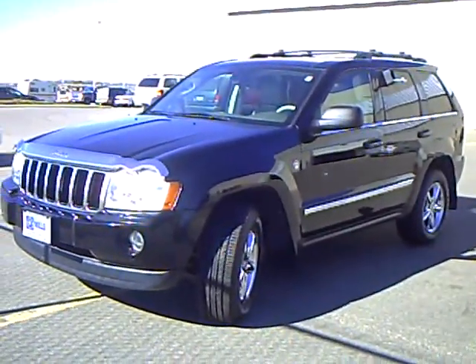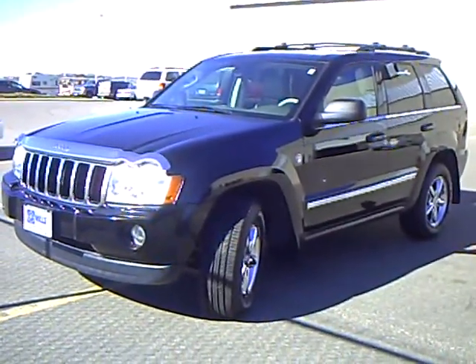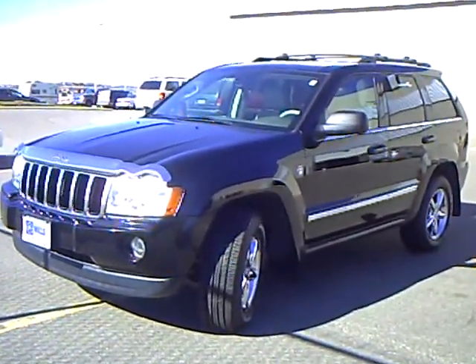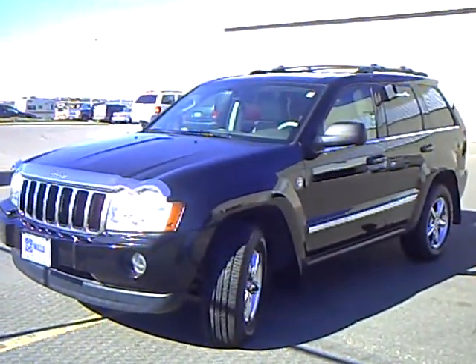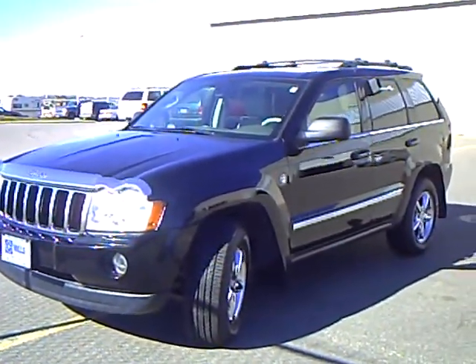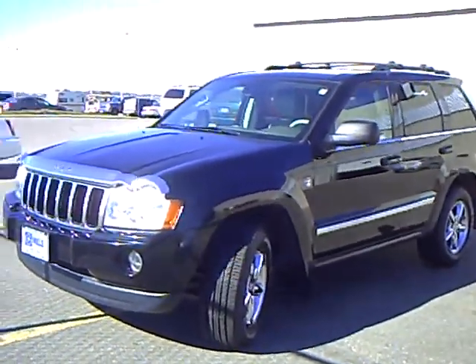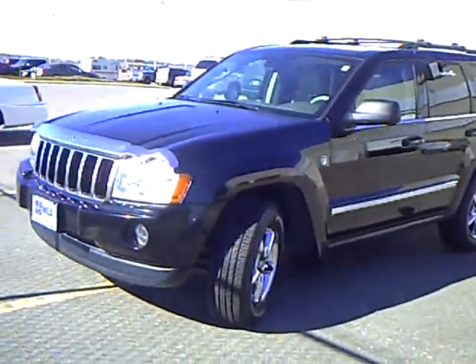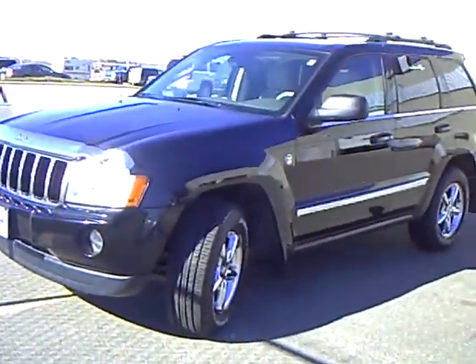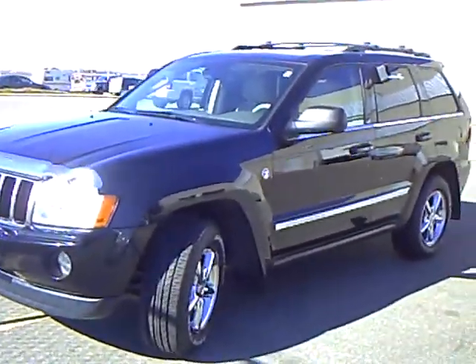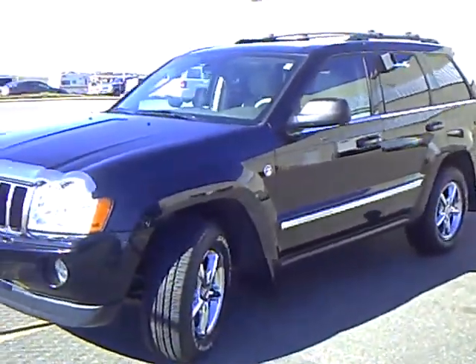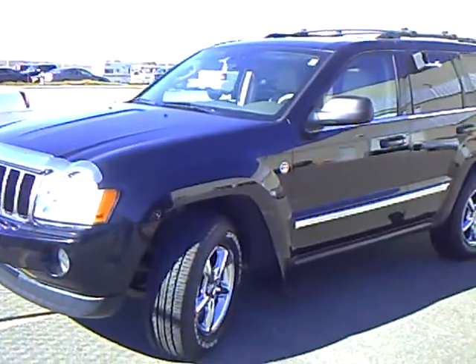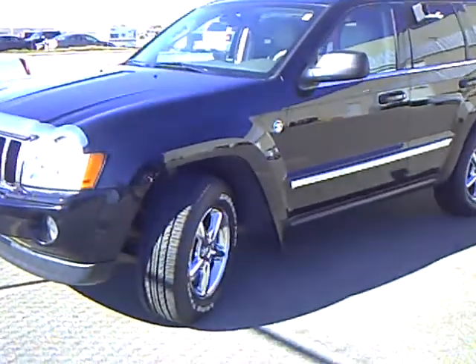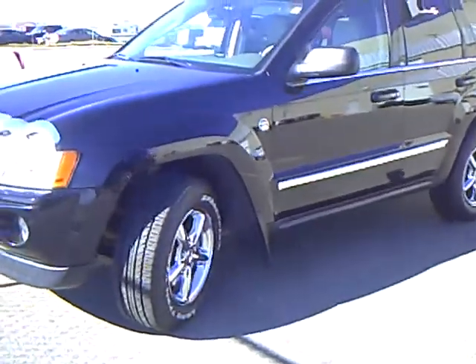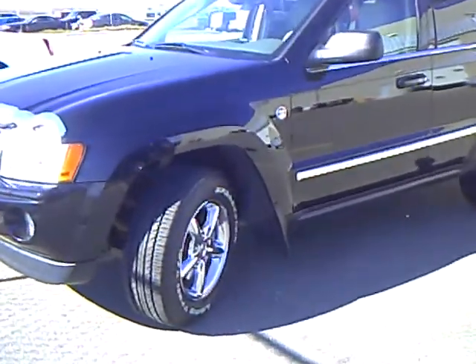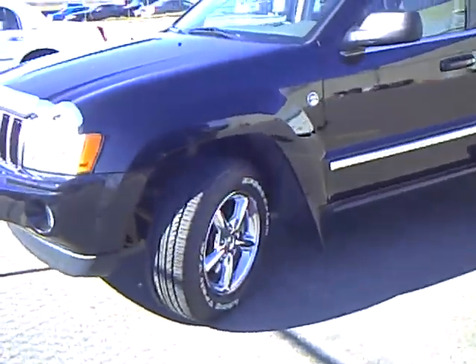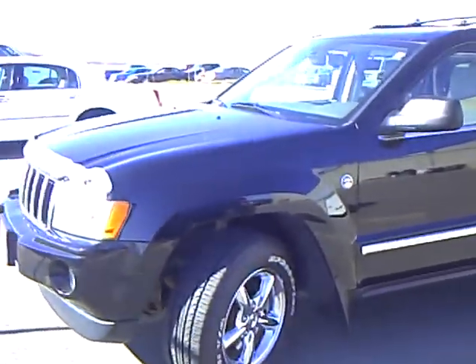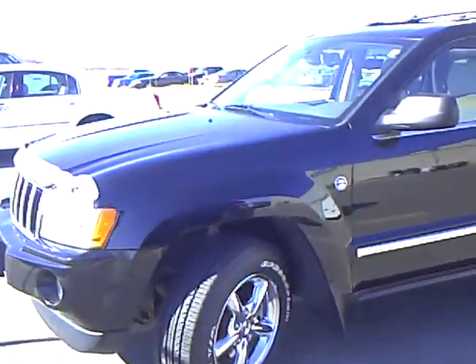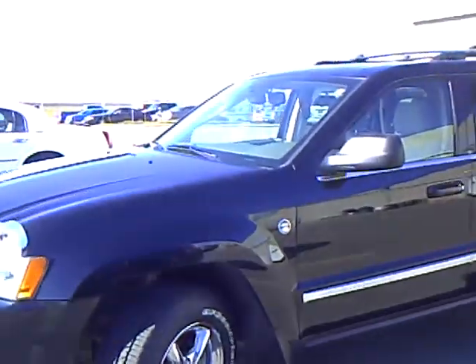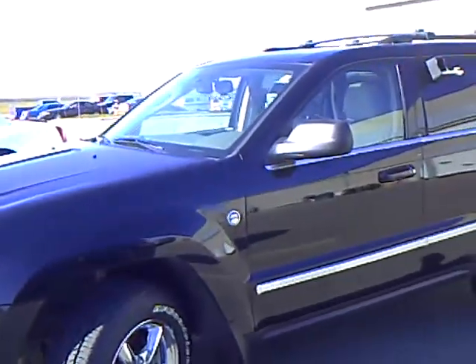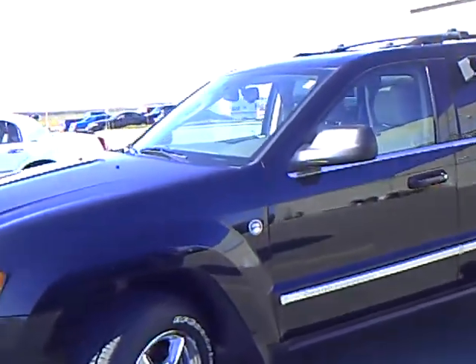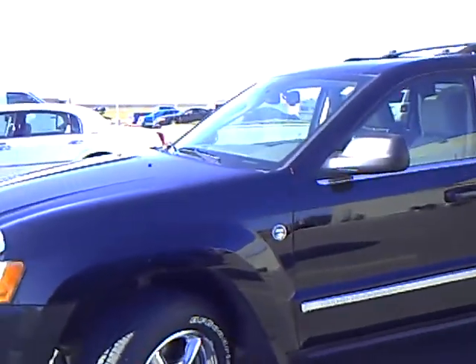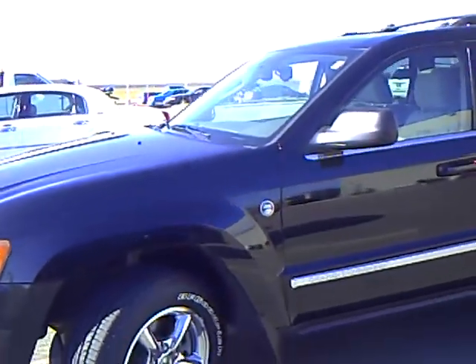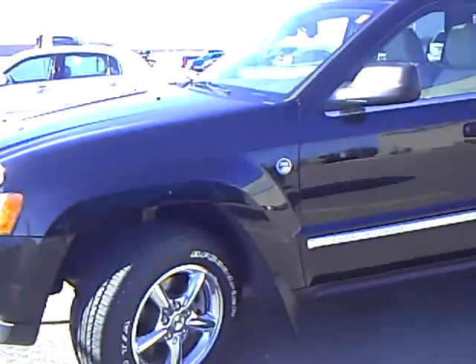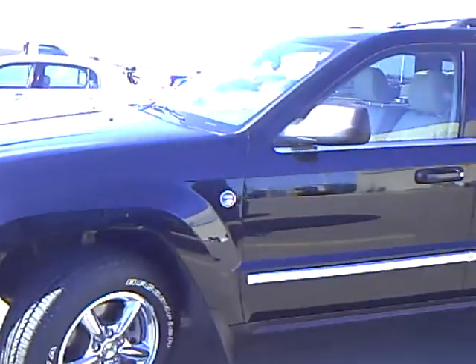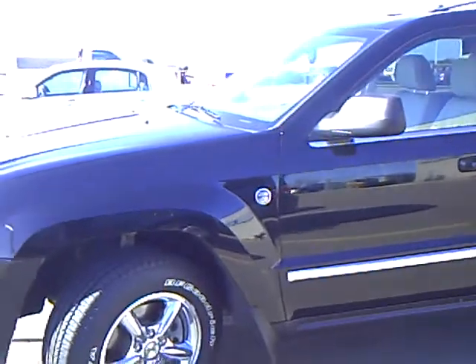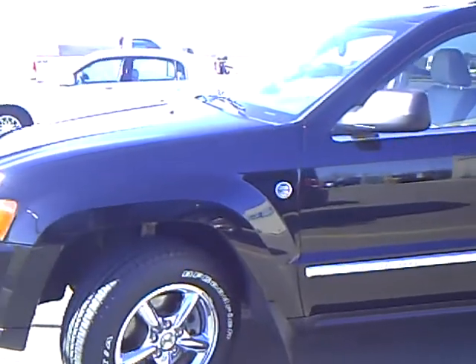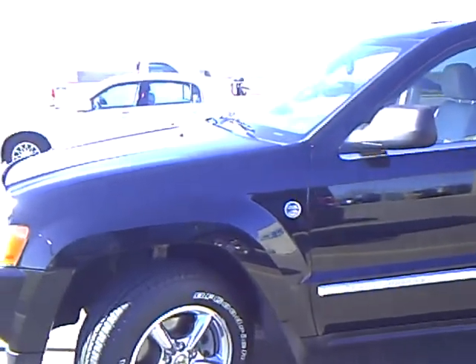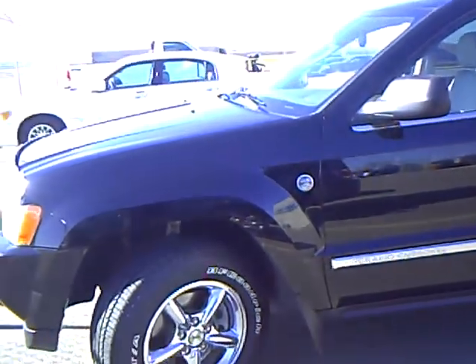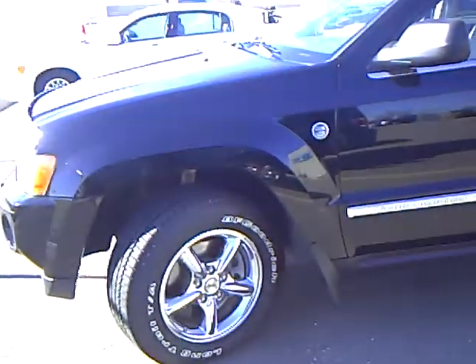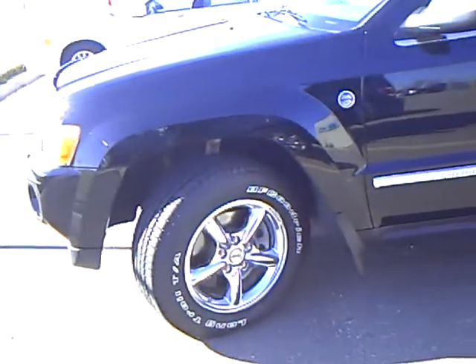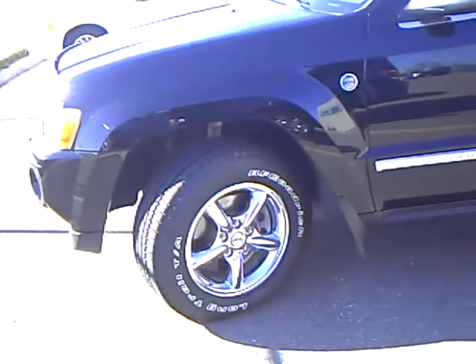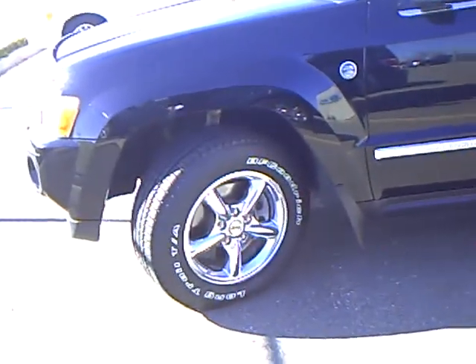Hi, my name is Heather Arntz at Mills Ford Jeep in Wilmer. This is a 2006 Jeep Grand Cherokee, stock number 3F110023A.